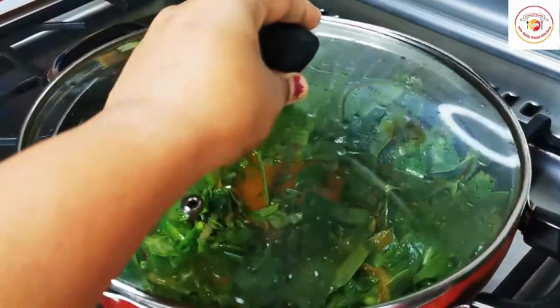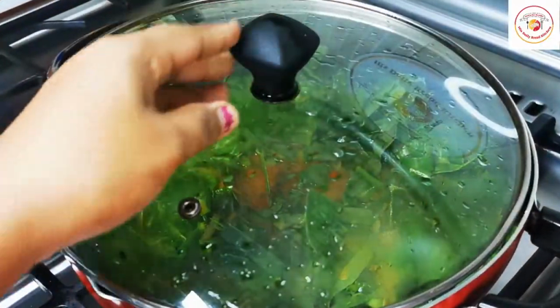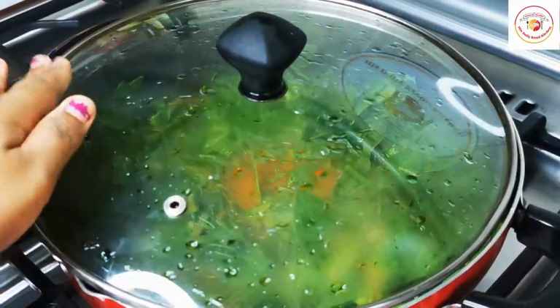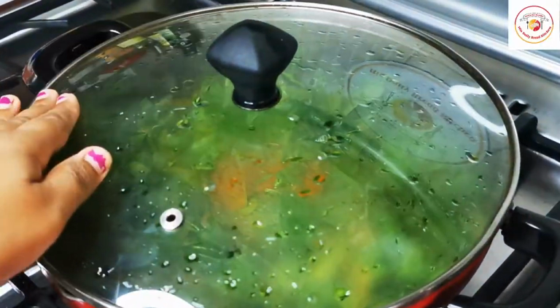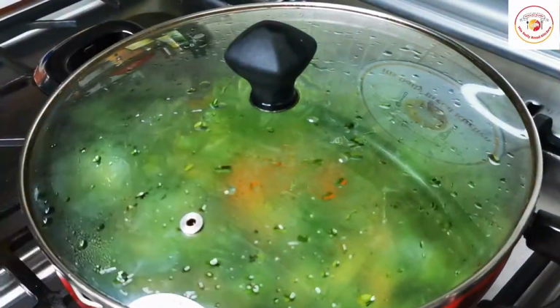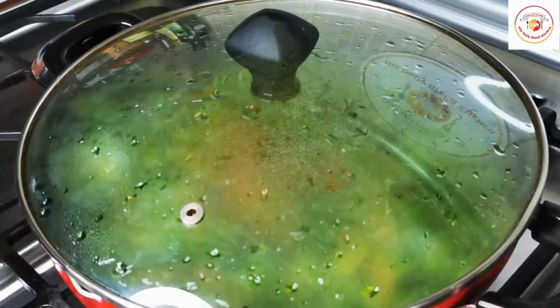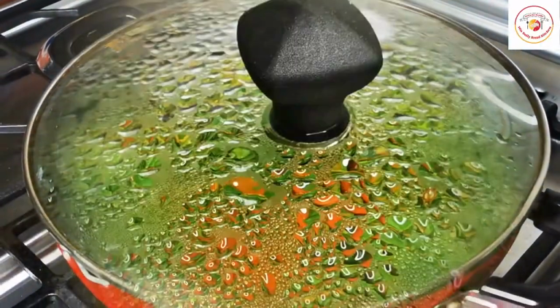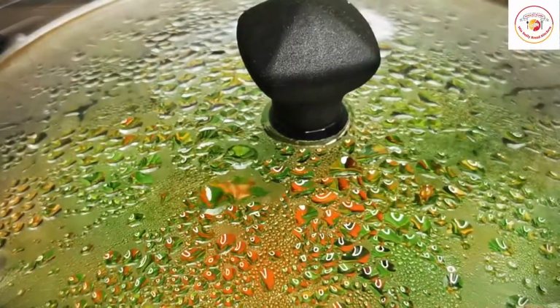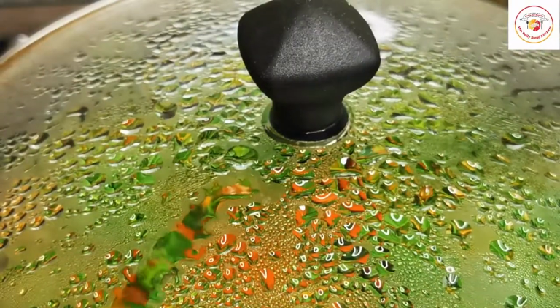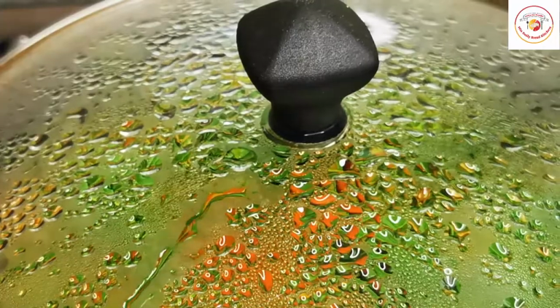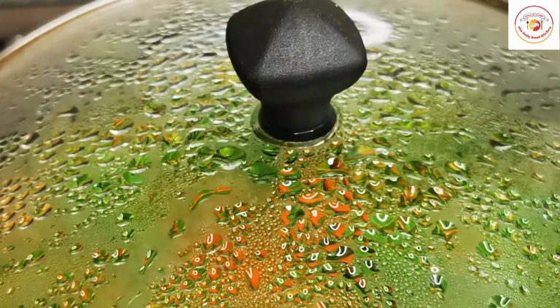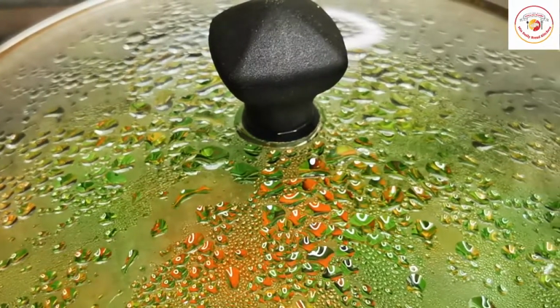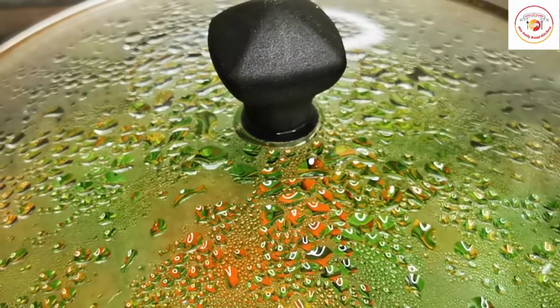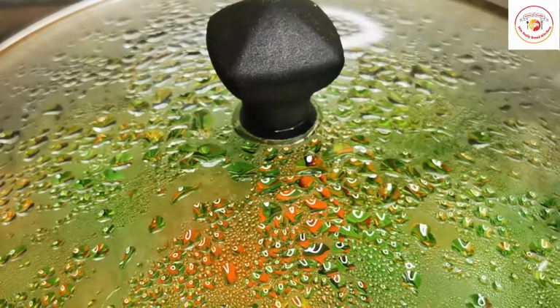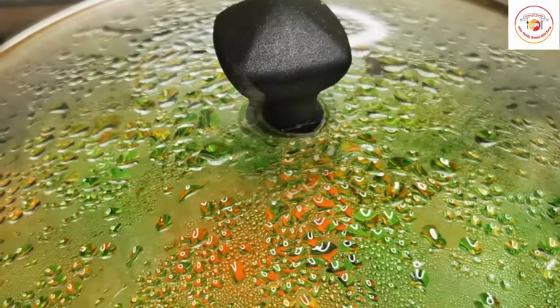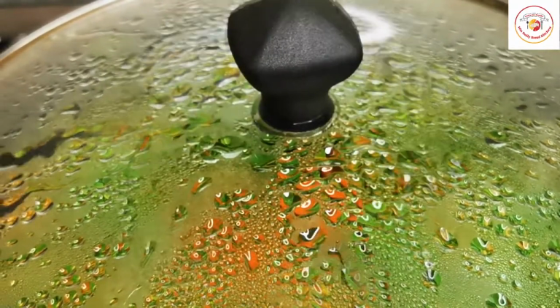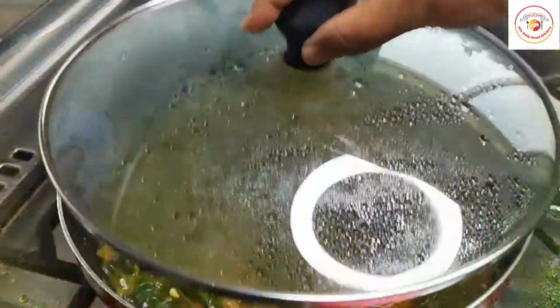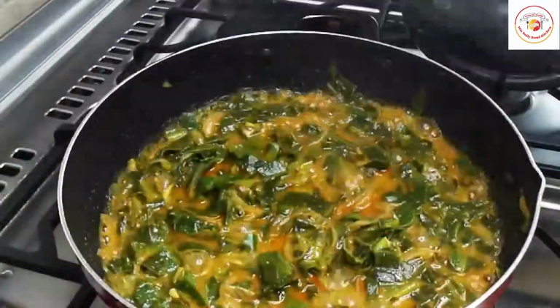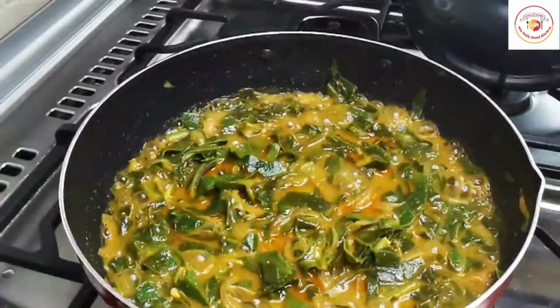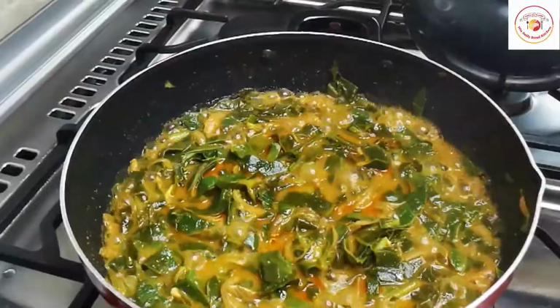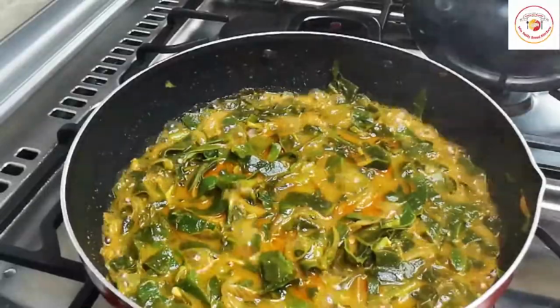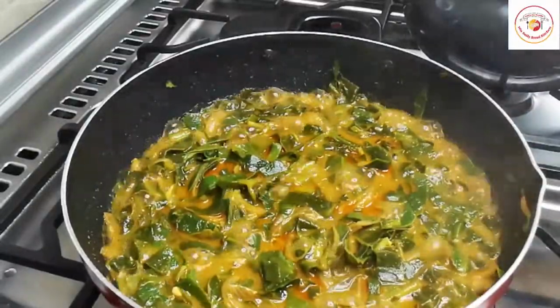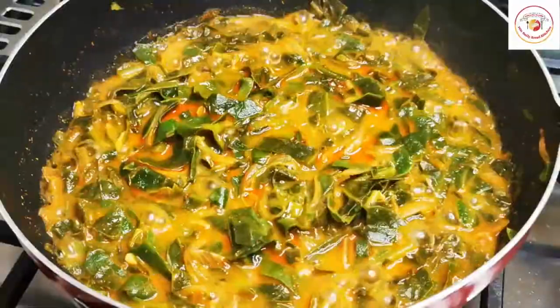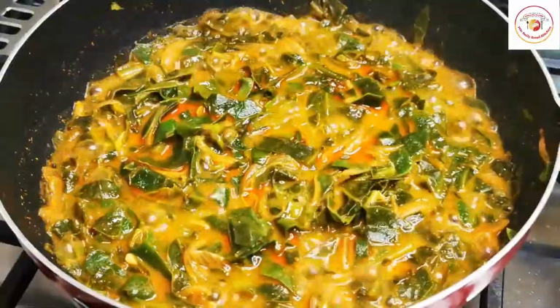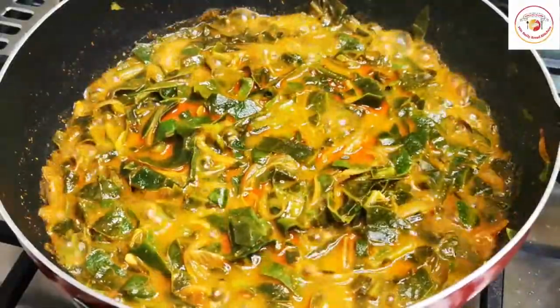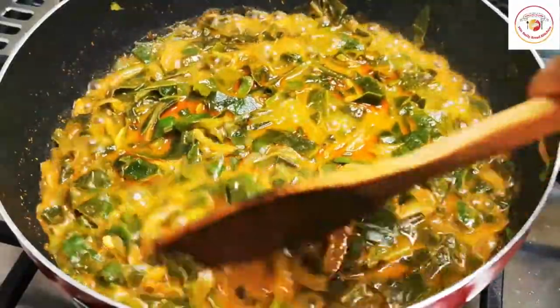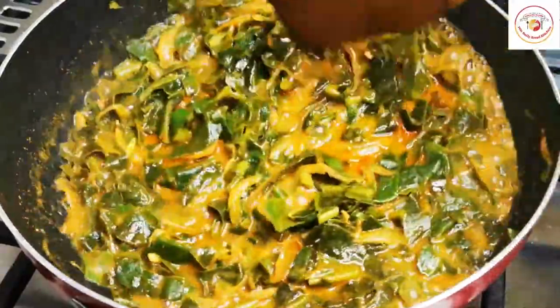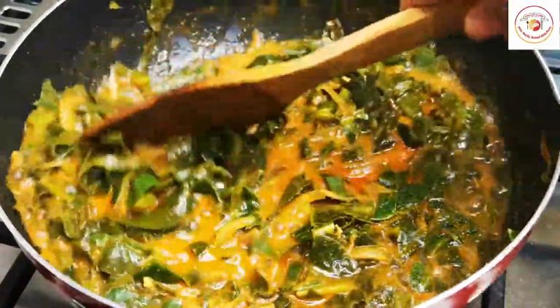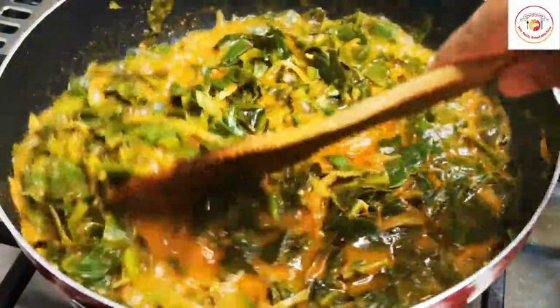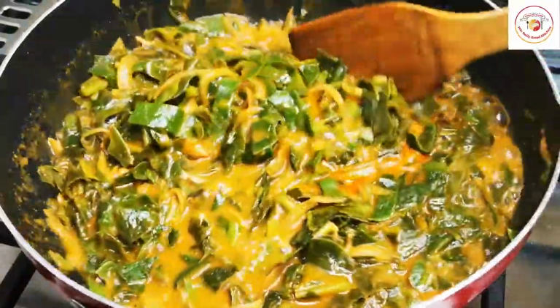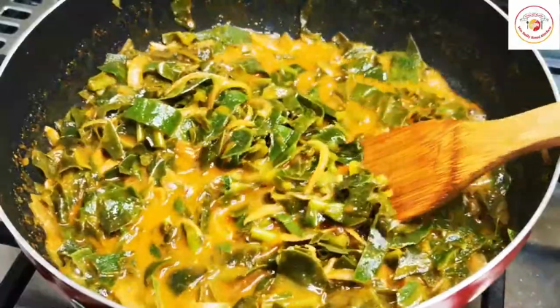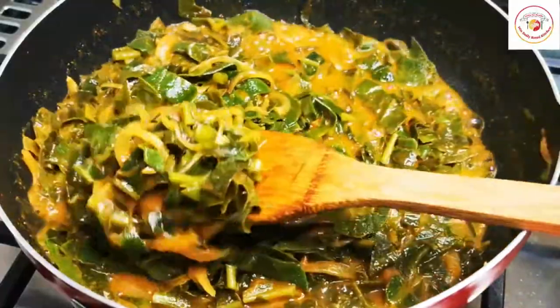This Mangalore spinach or Malabar spinach is a good source of vitamins A and C, and also calcium, potassium, and iron. Once the spinach leaf is cooked, you can check it.